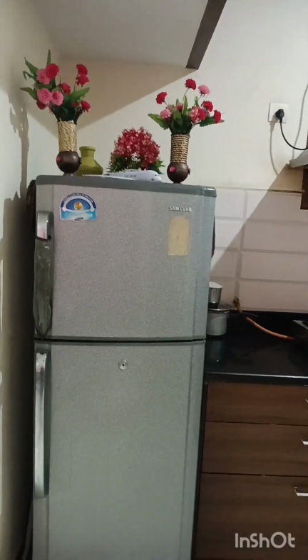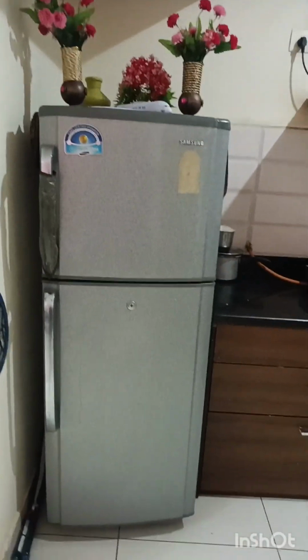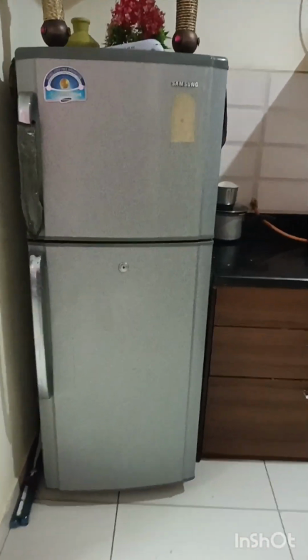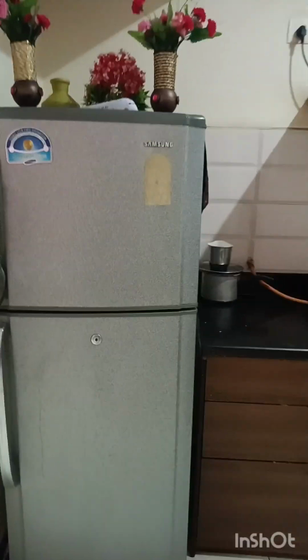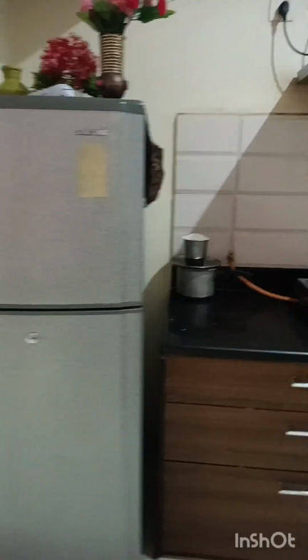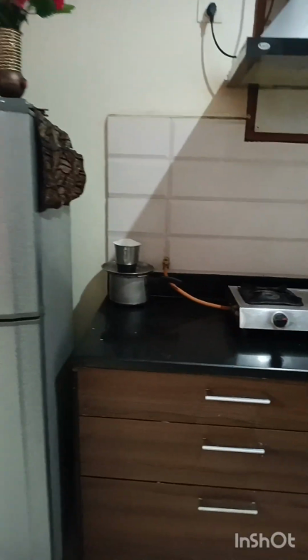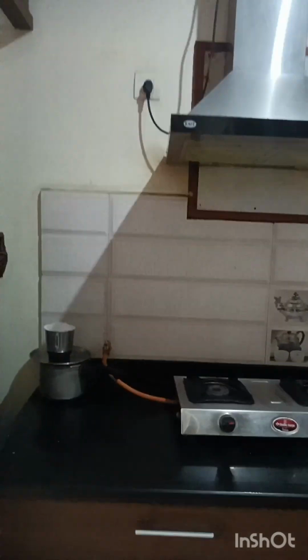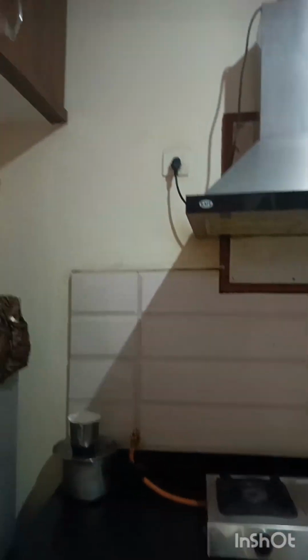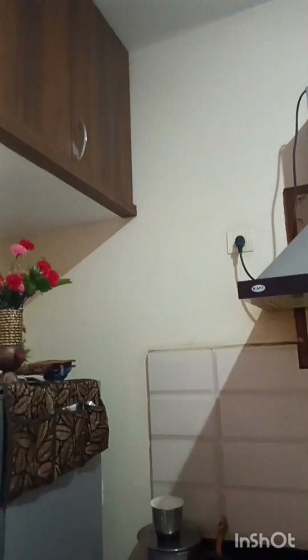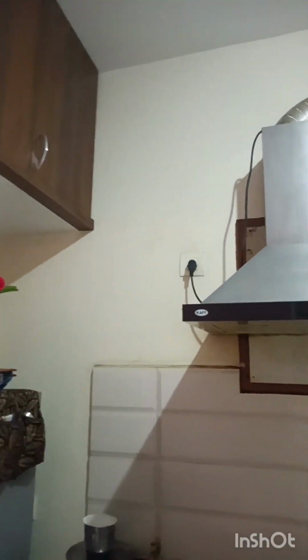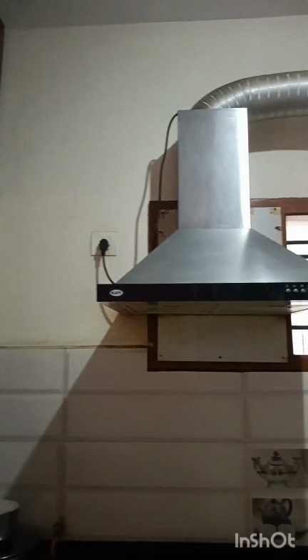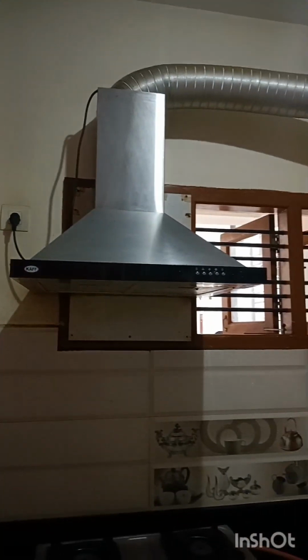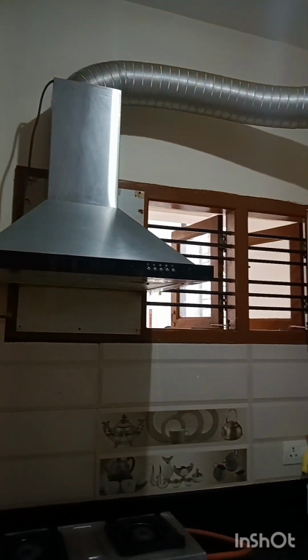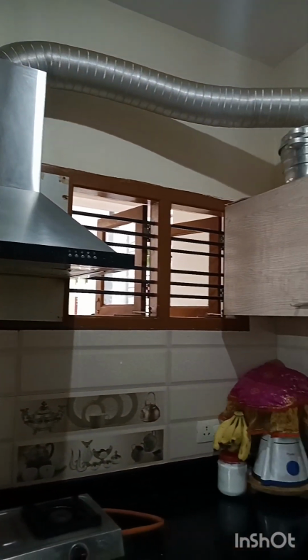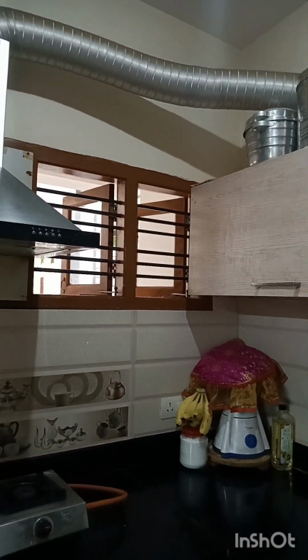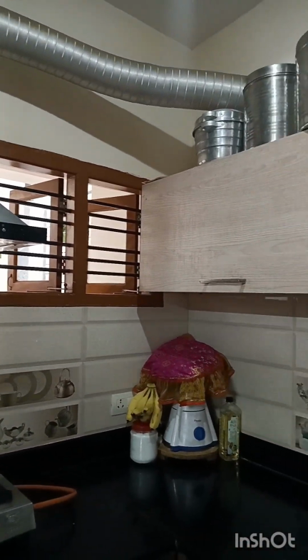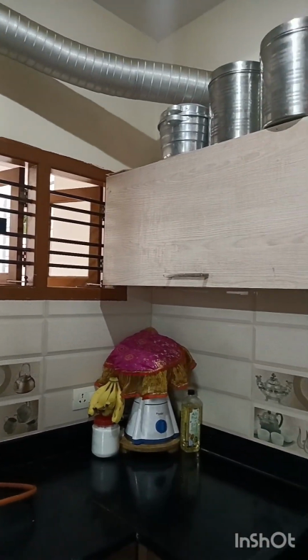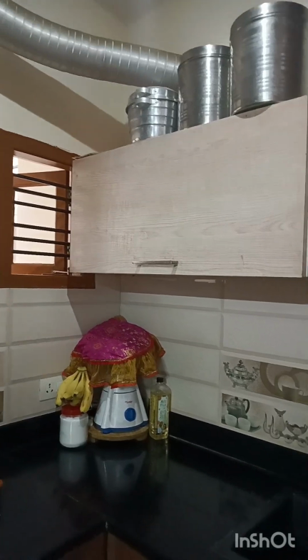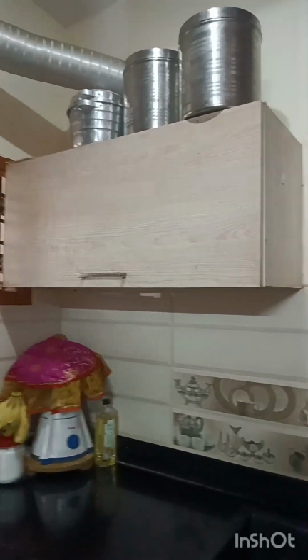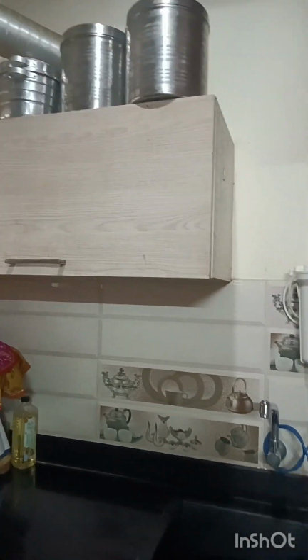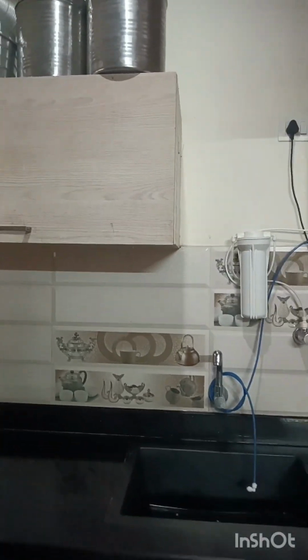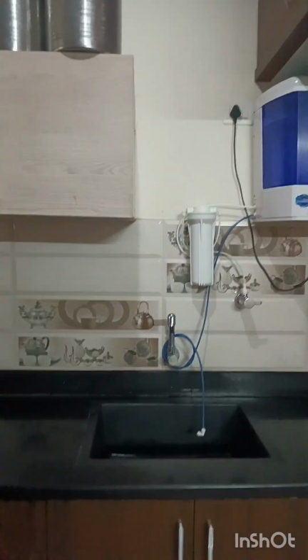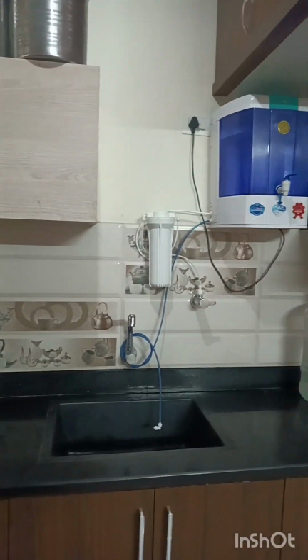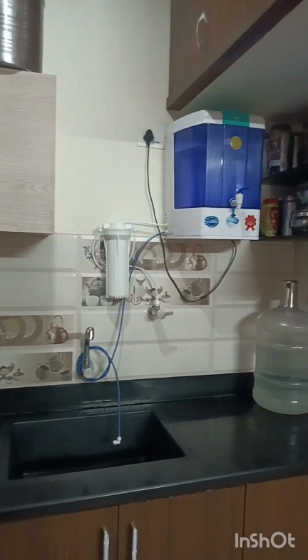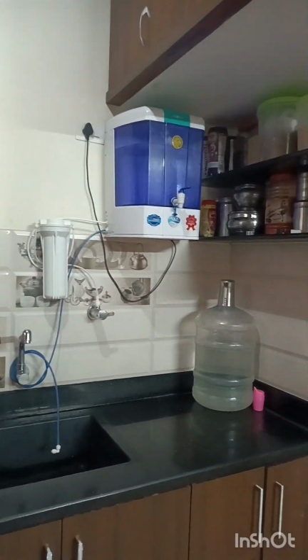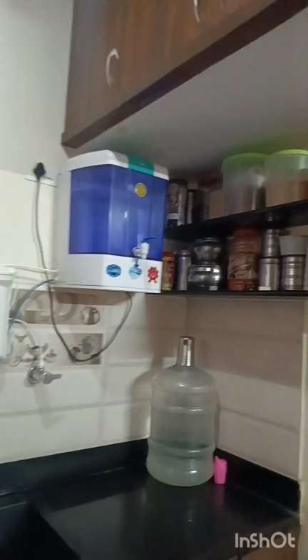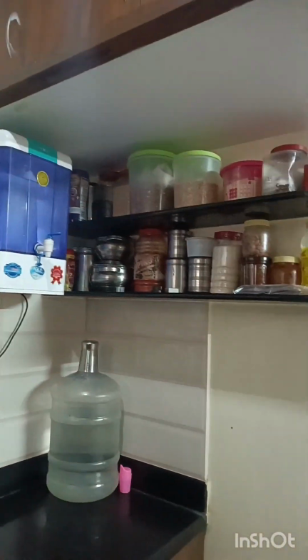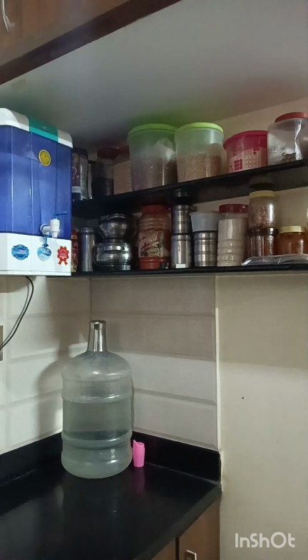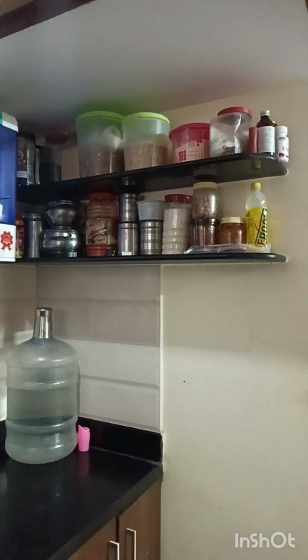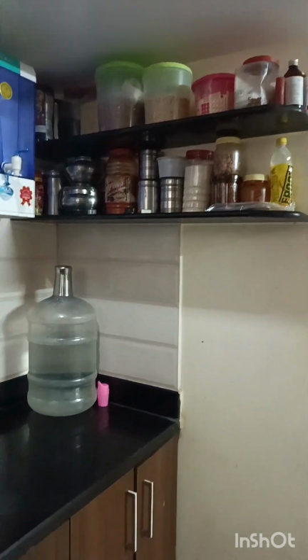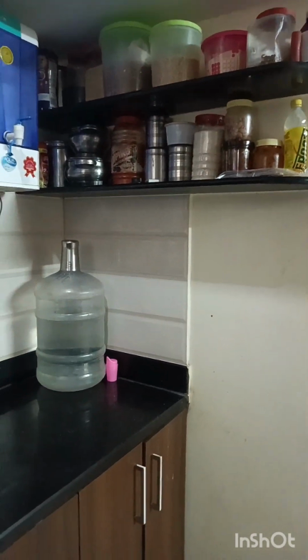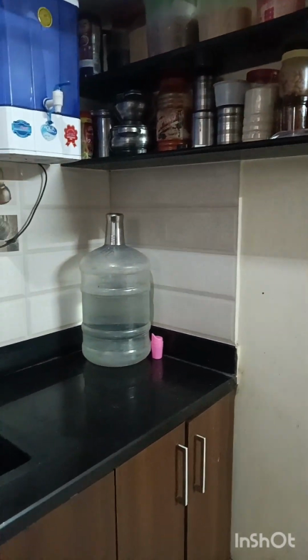This is the kitchen. I have a little mix of the kitchen.